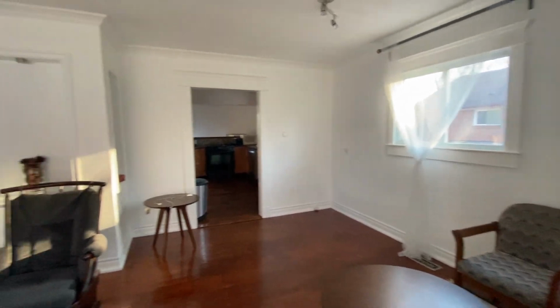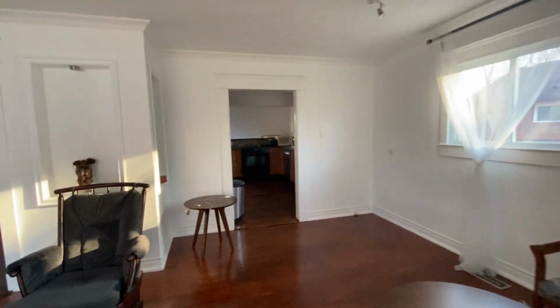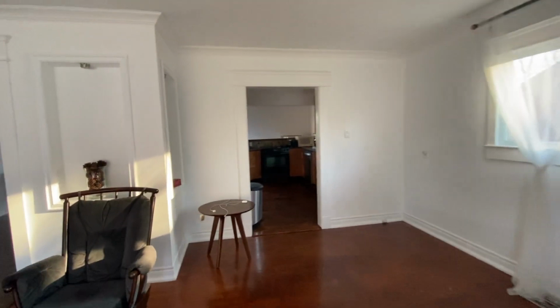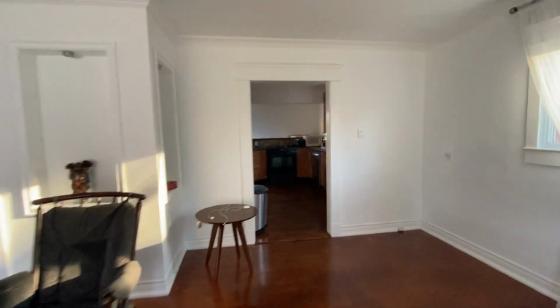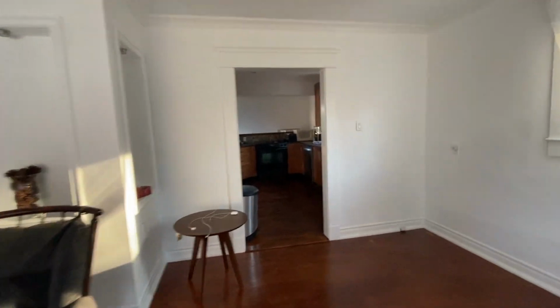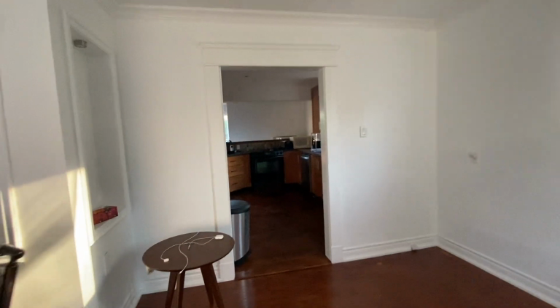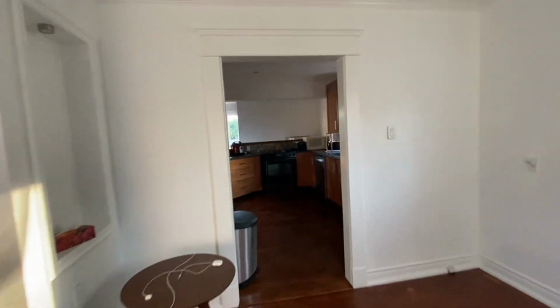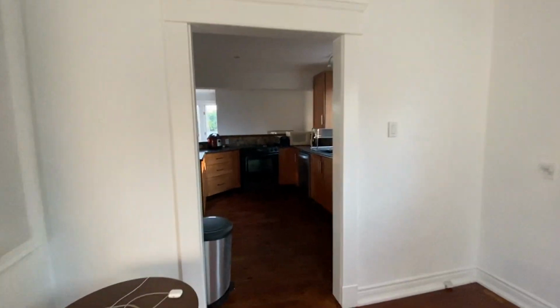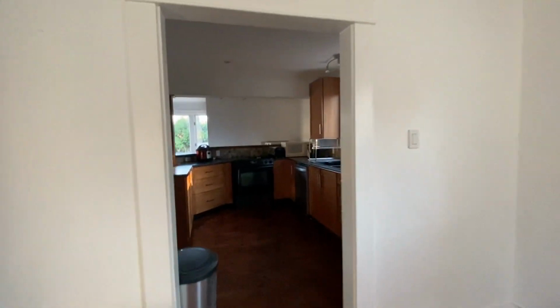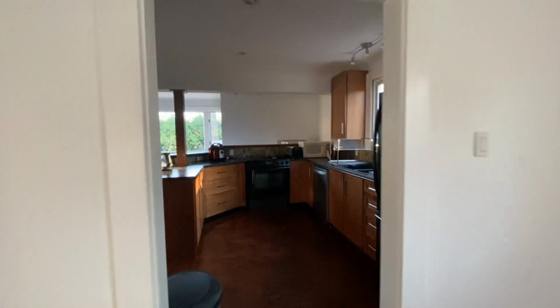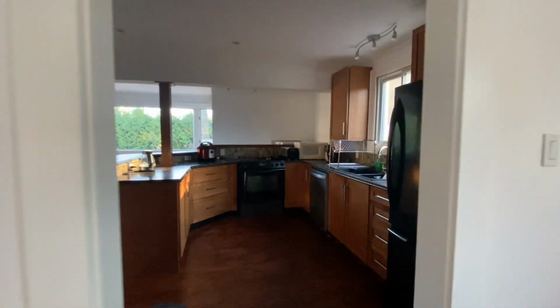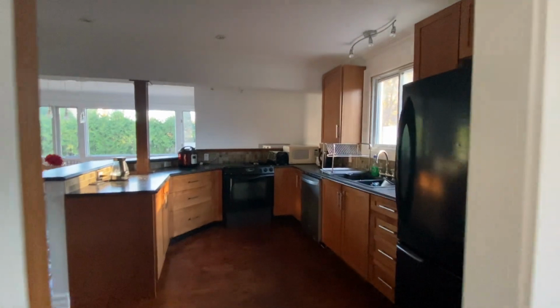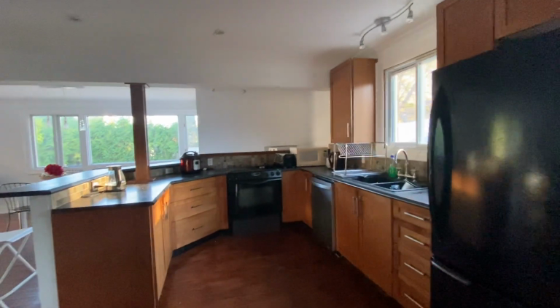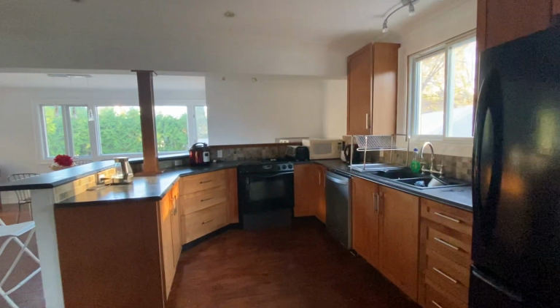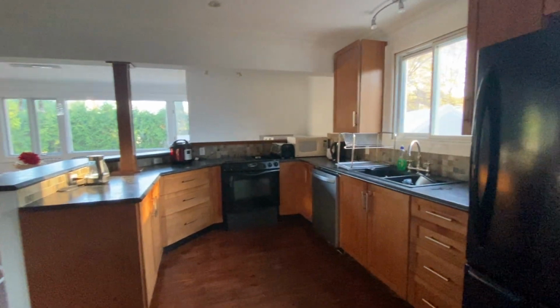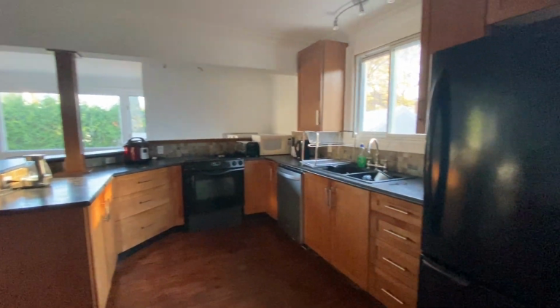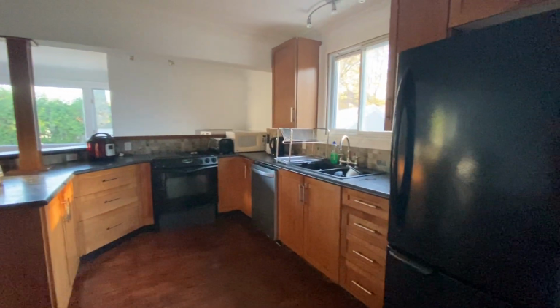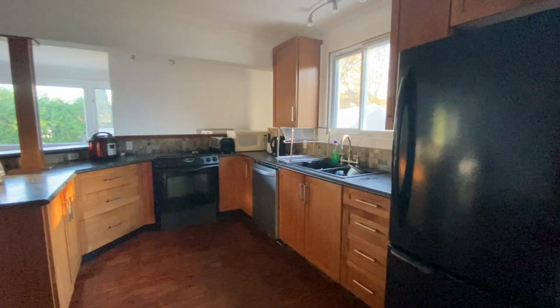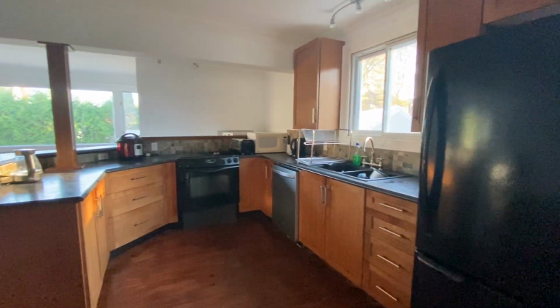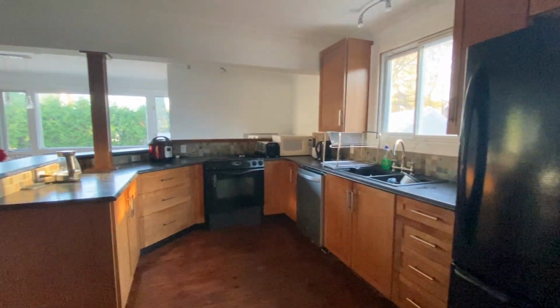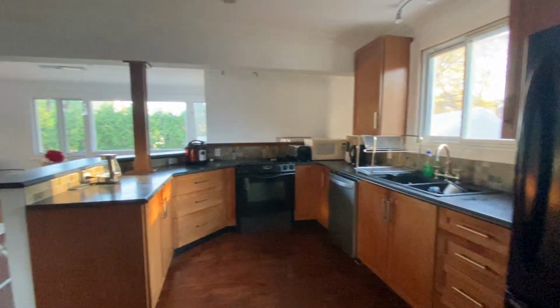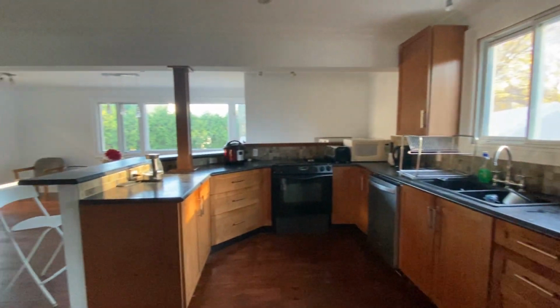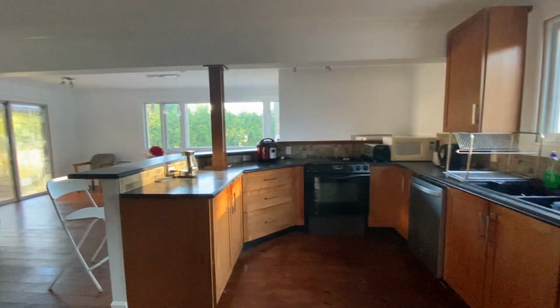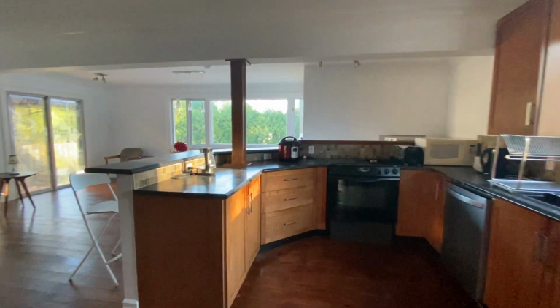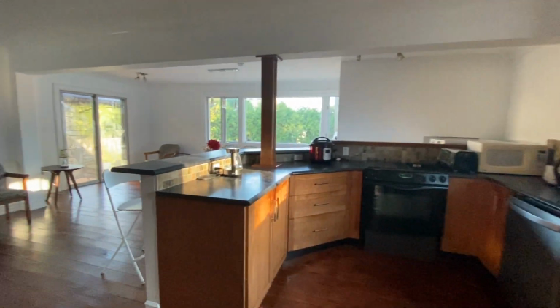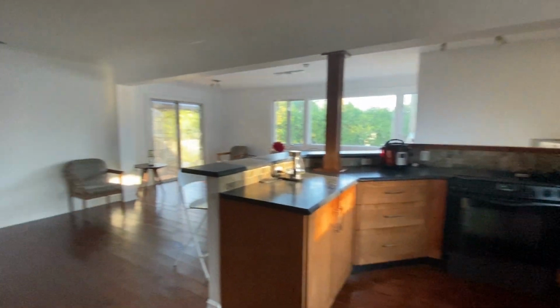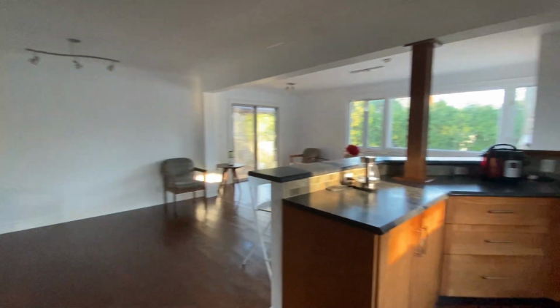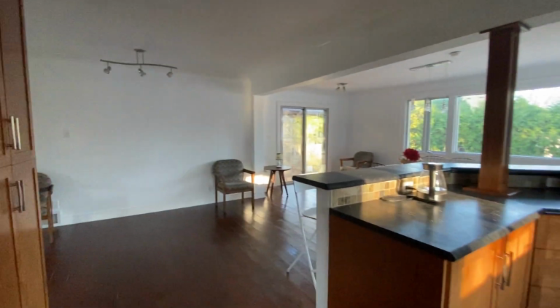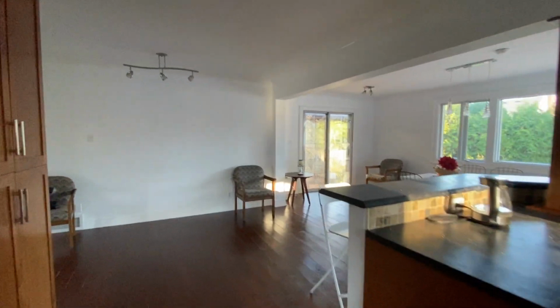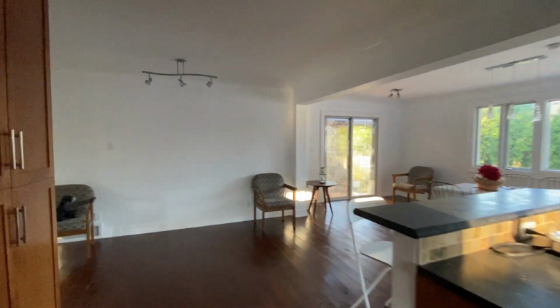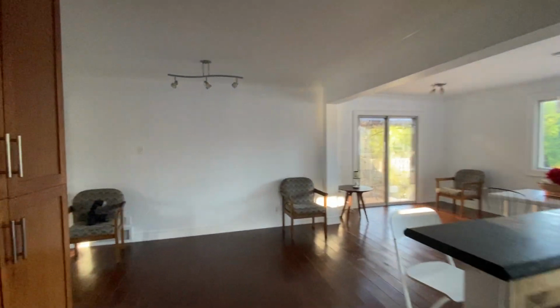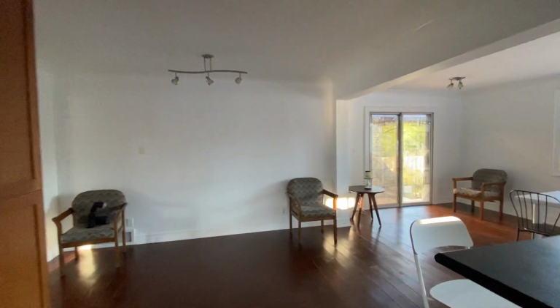Over here is the kitchen — fridge, oven, and the dishwasher. Here is the dining area.